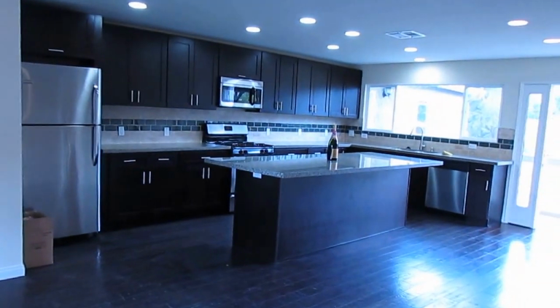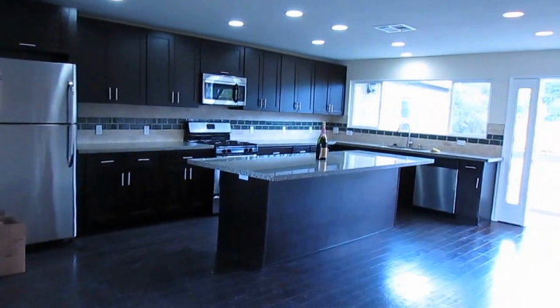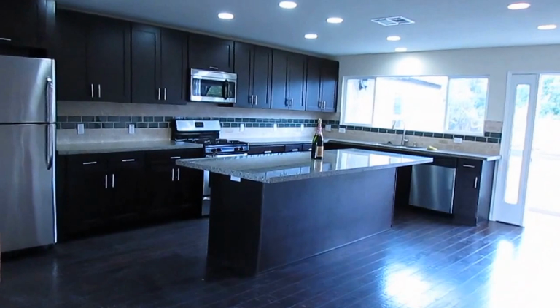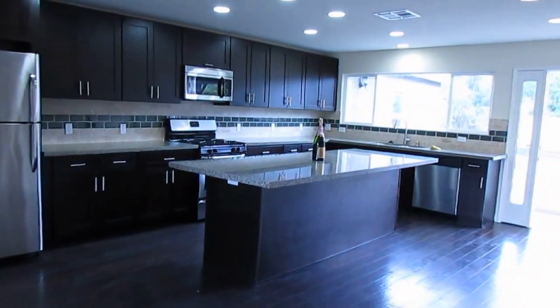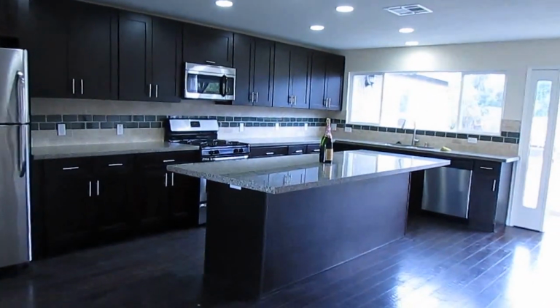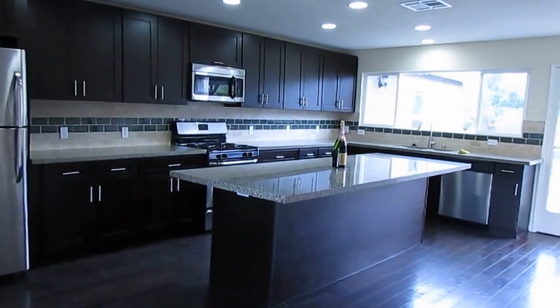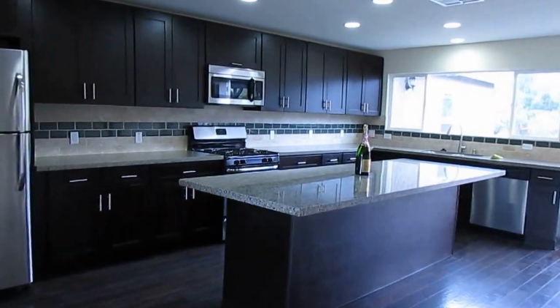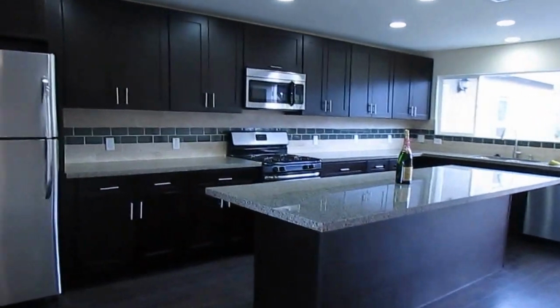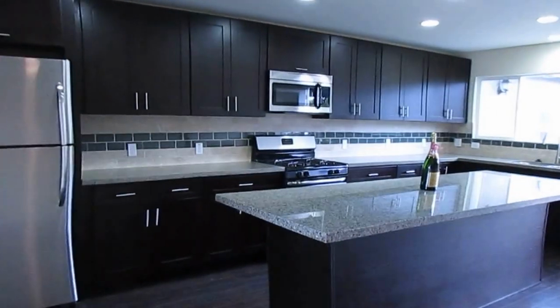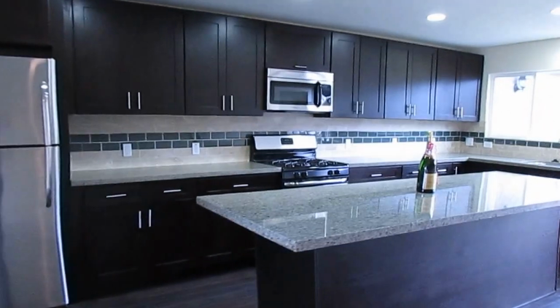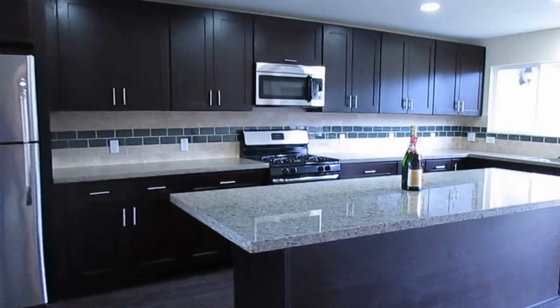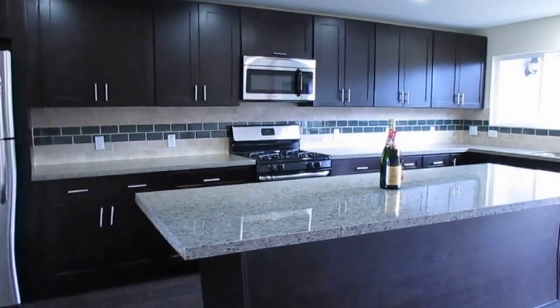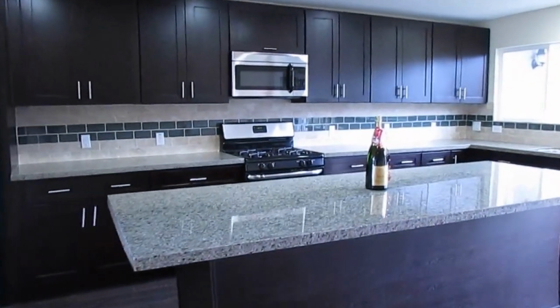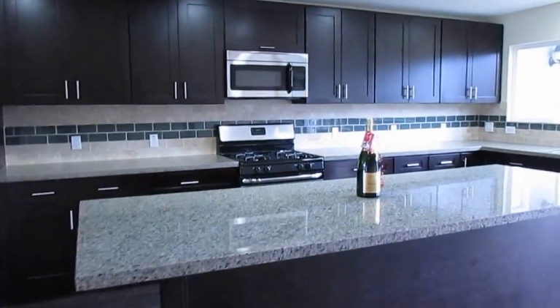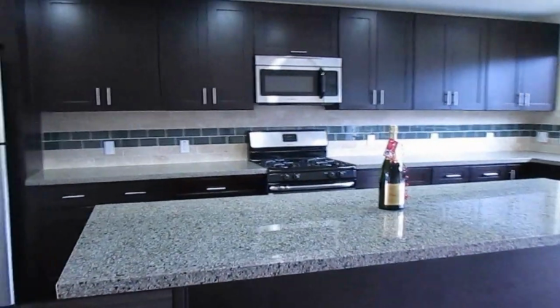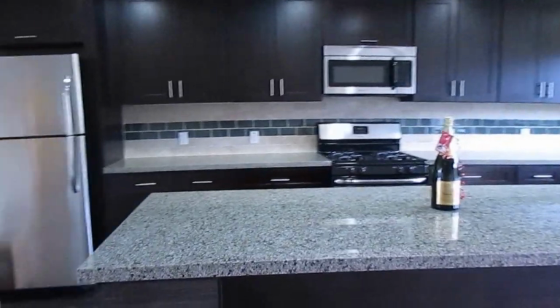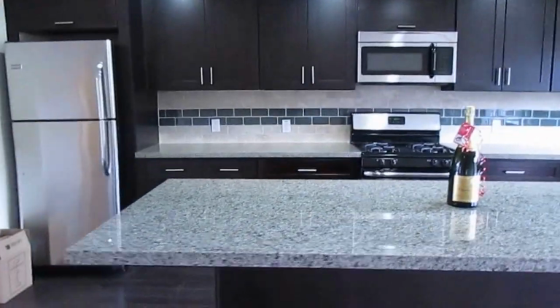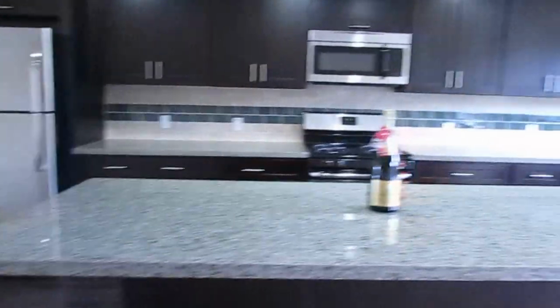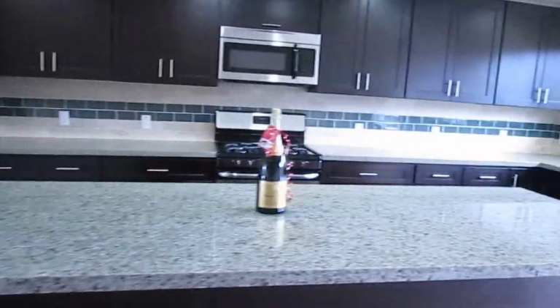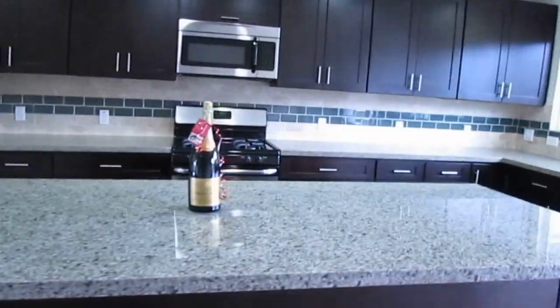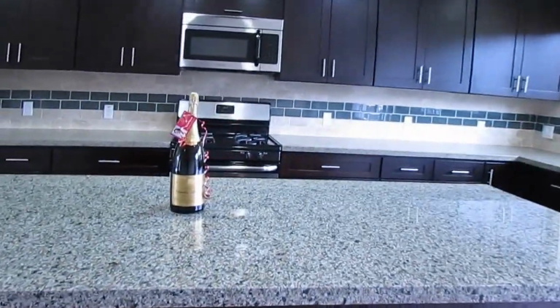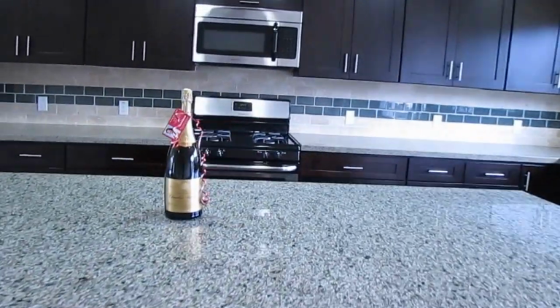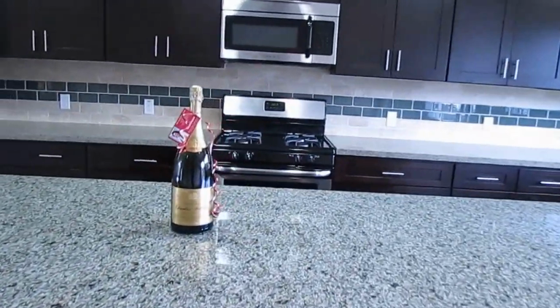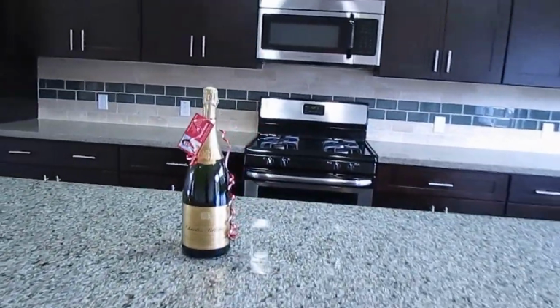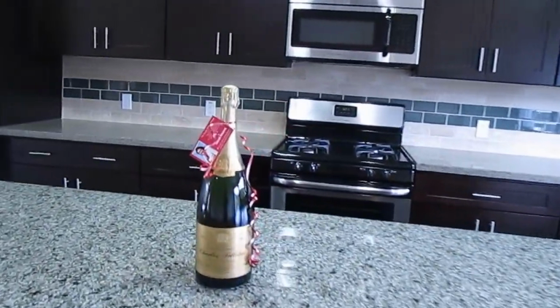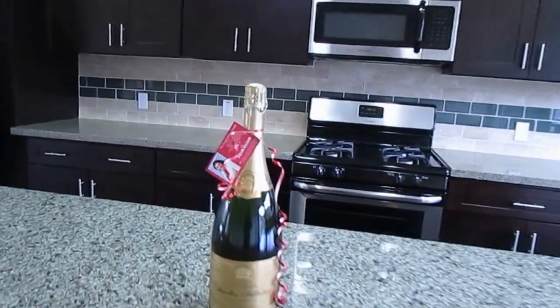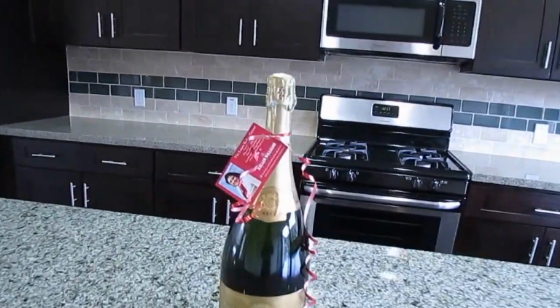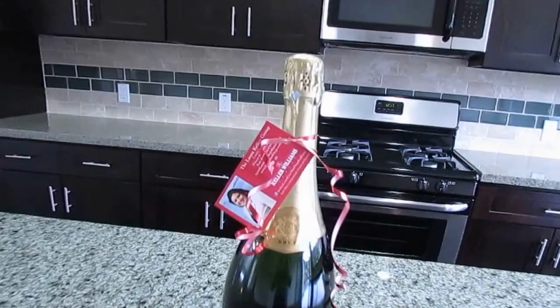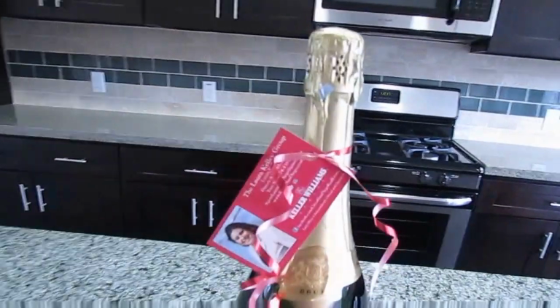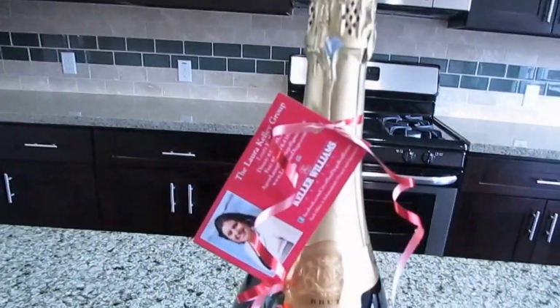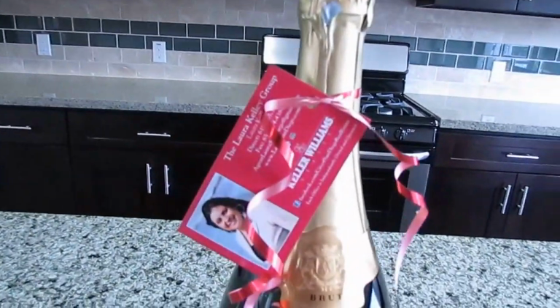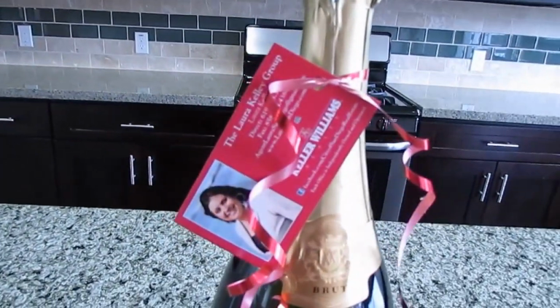It just sold for $400,000 here in Lakeside, California. The Laura Kelly Group. Make it a great day.